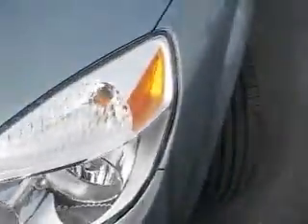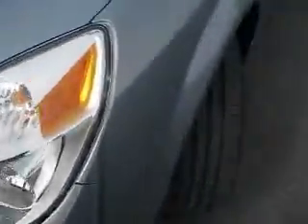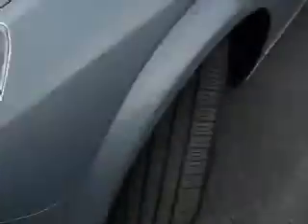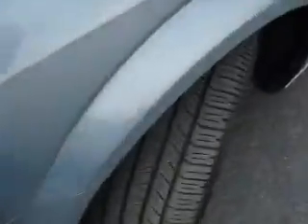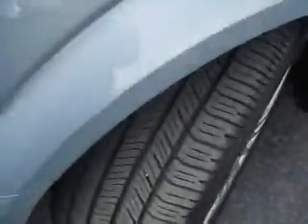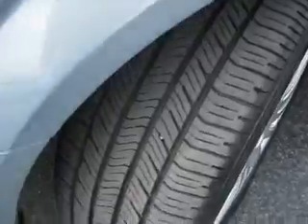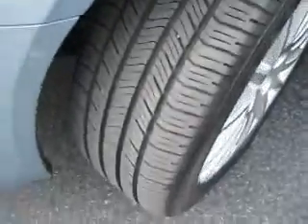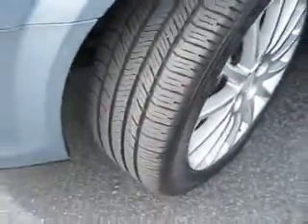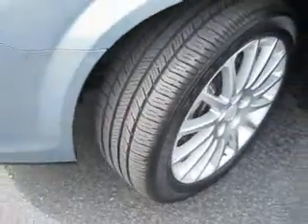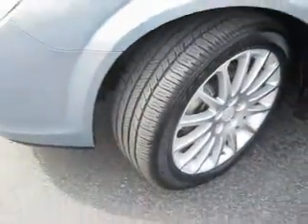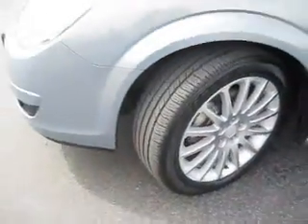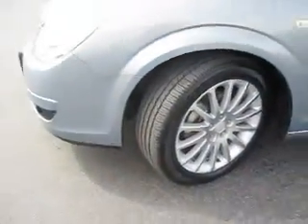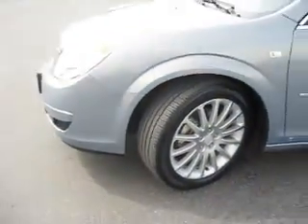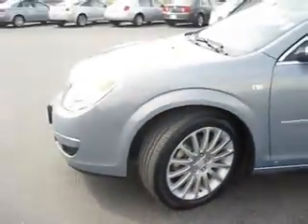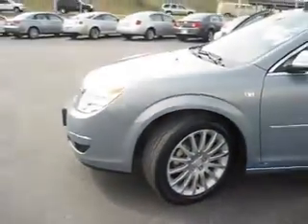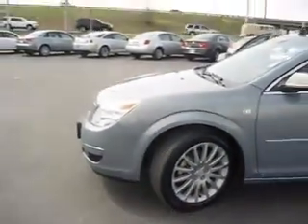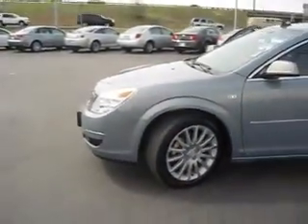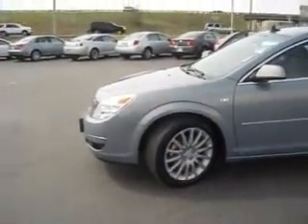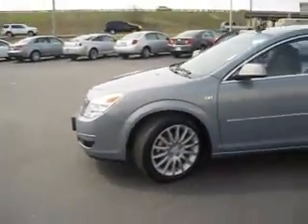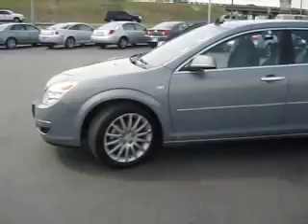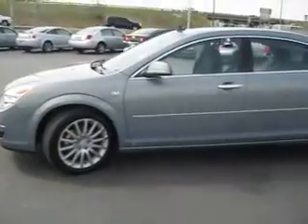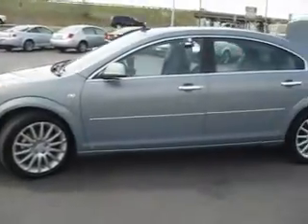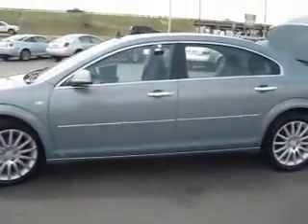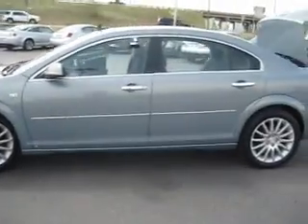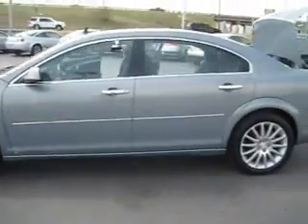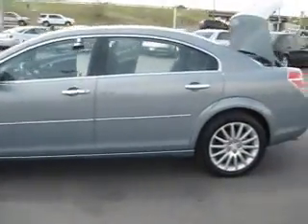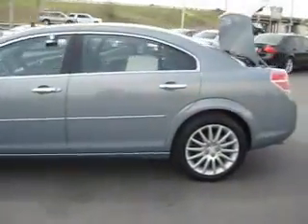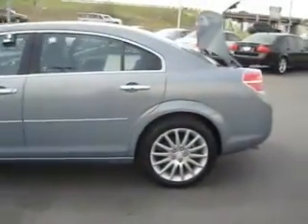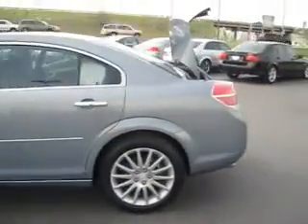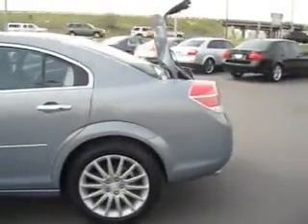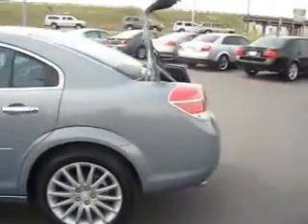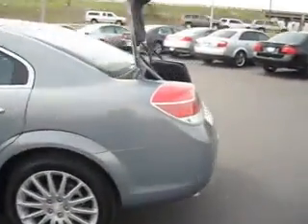The tires on this Aura are in great shape and have many more miles left to be traveled on them. The exterior is also in great shape and features tinted windows.